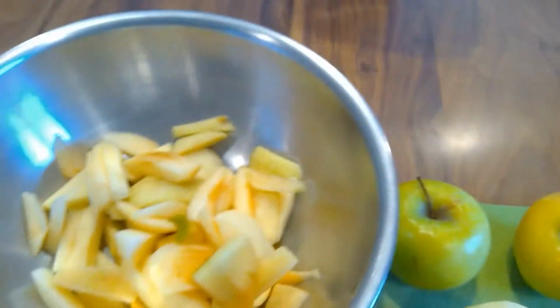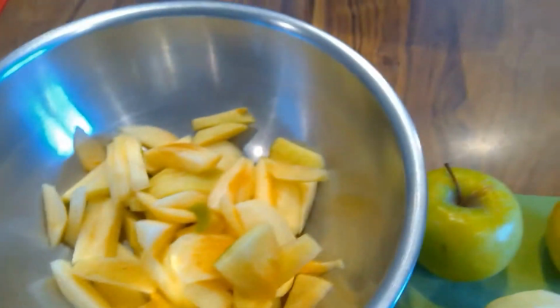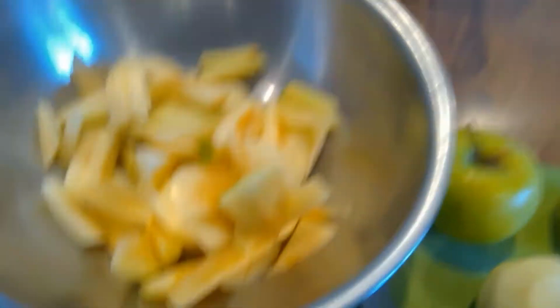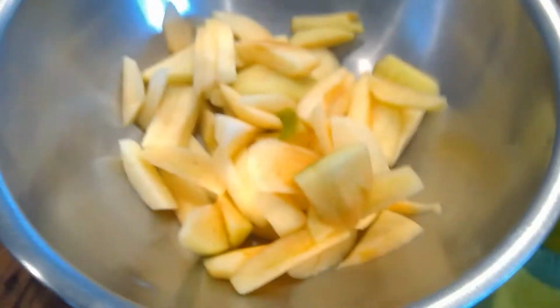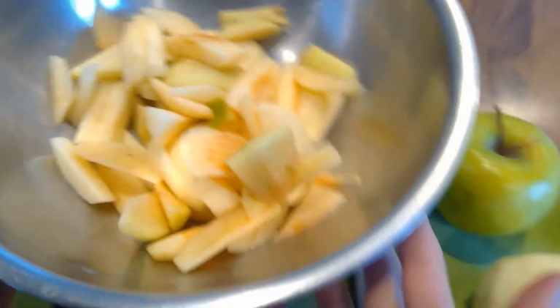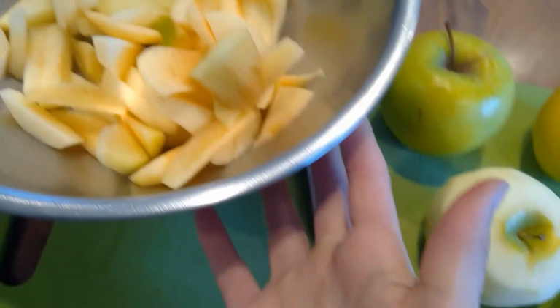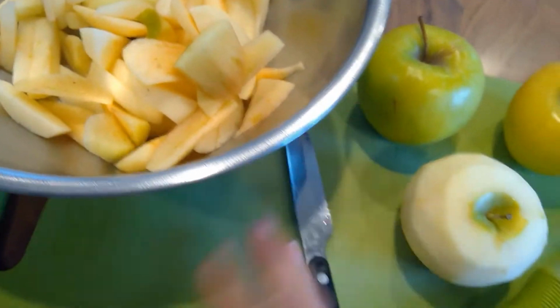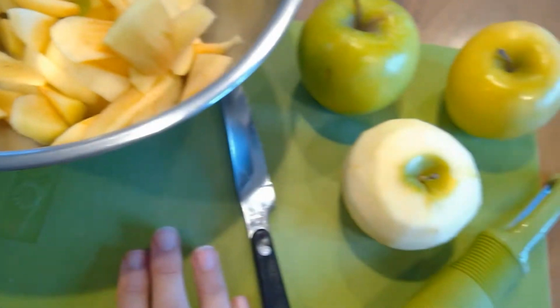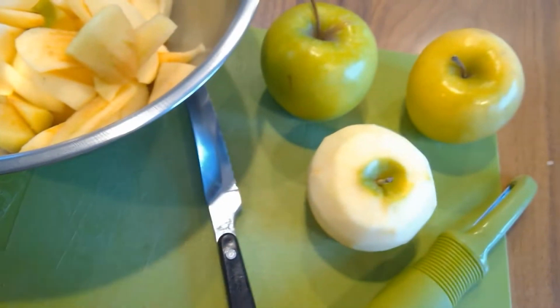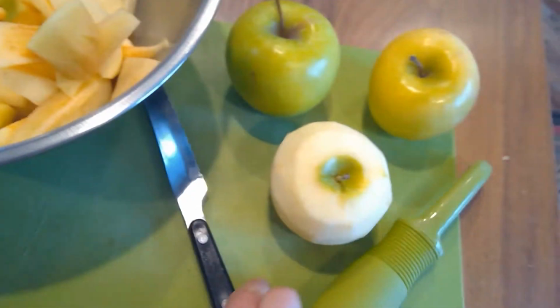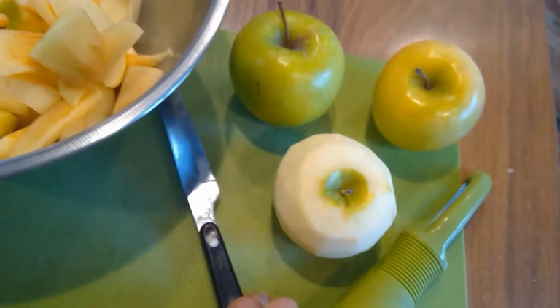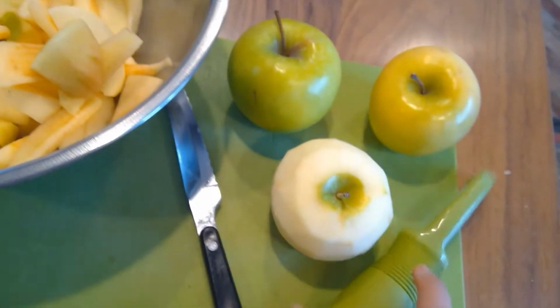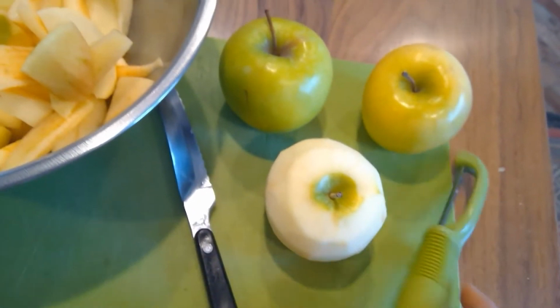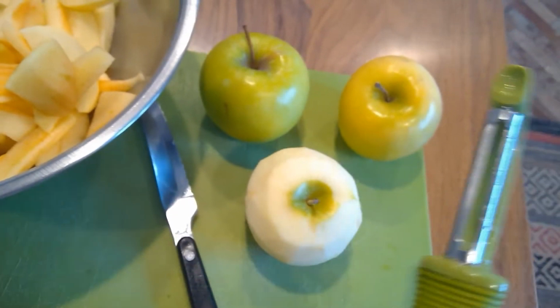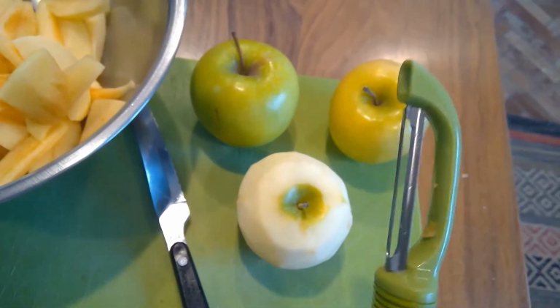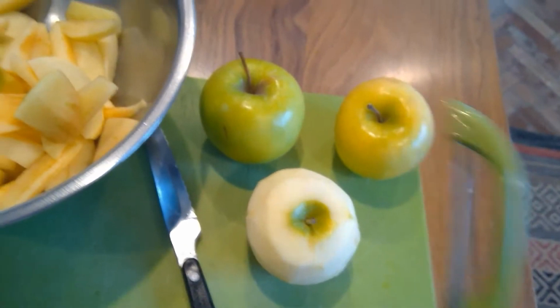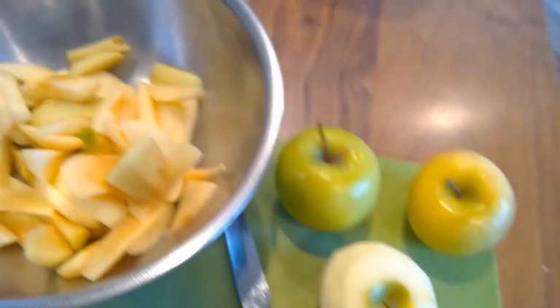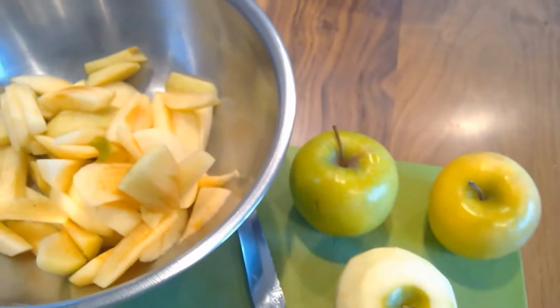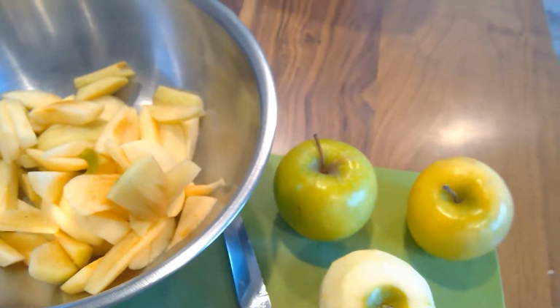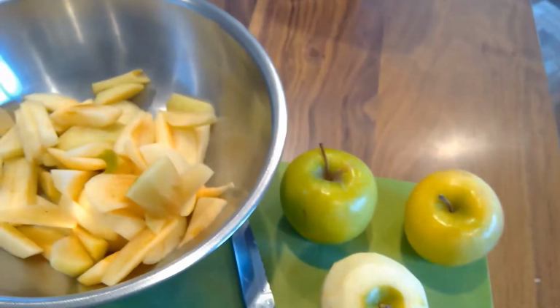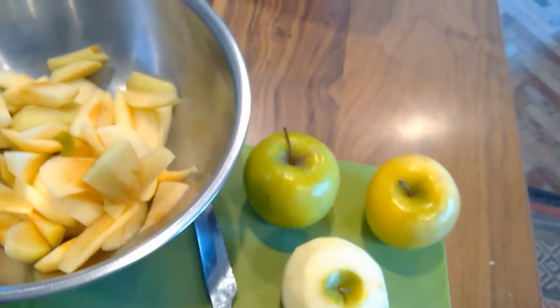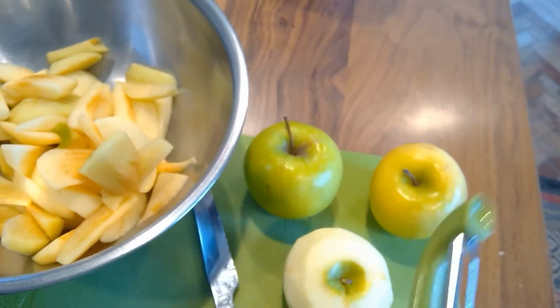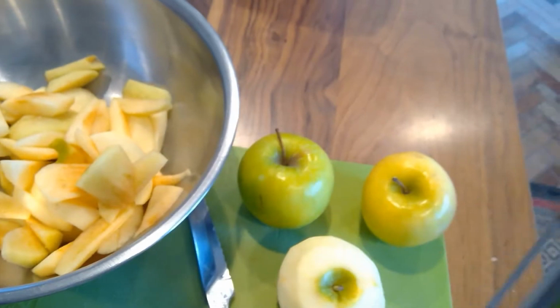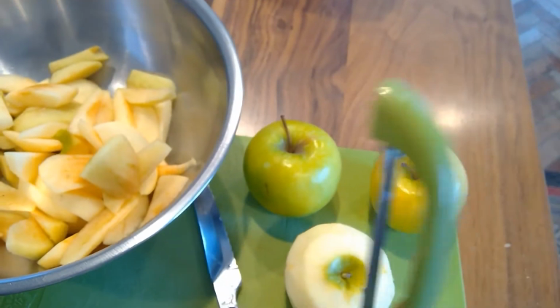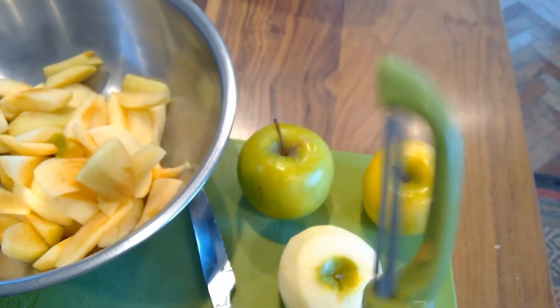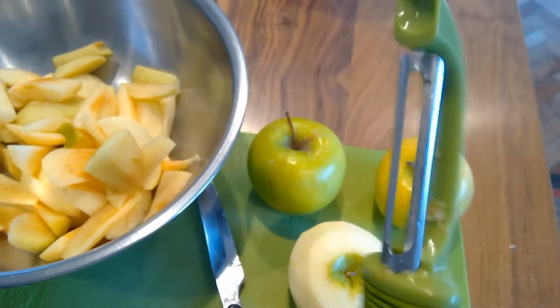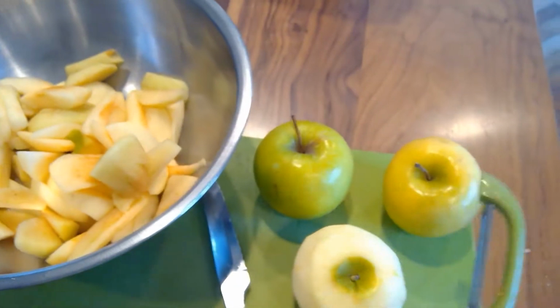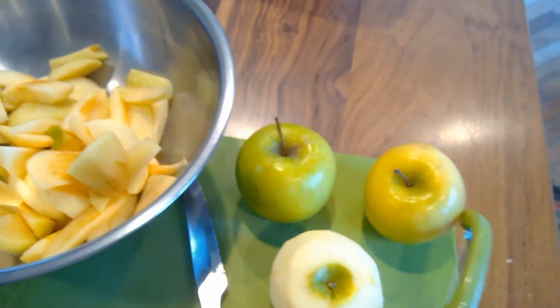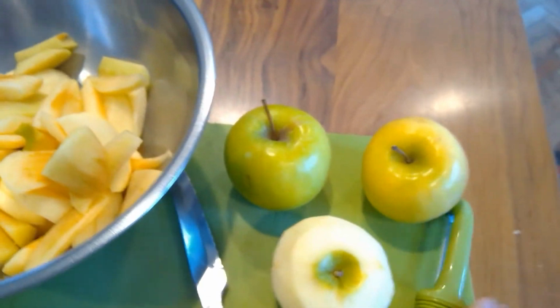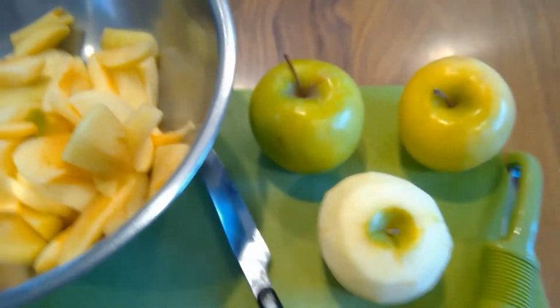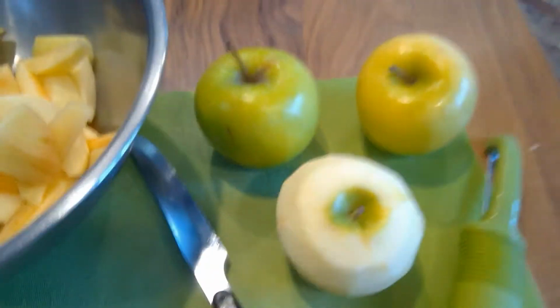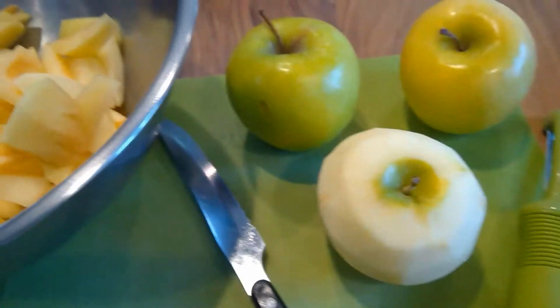You also need a bowl, a cutting board, a knife, and a peeler. So let's get to it.